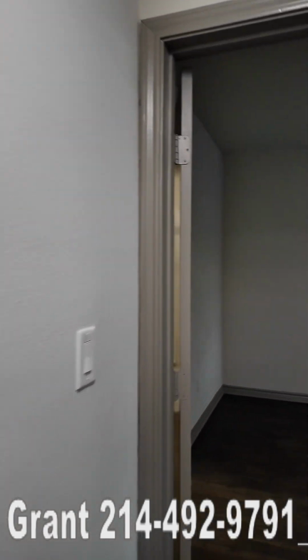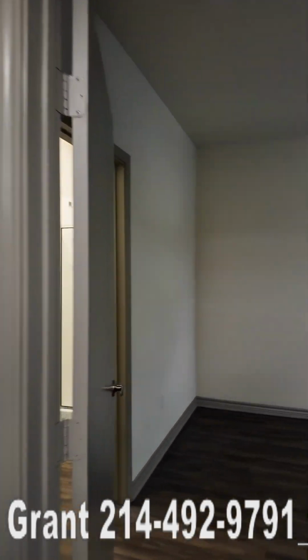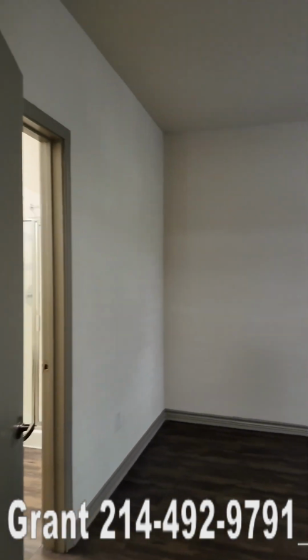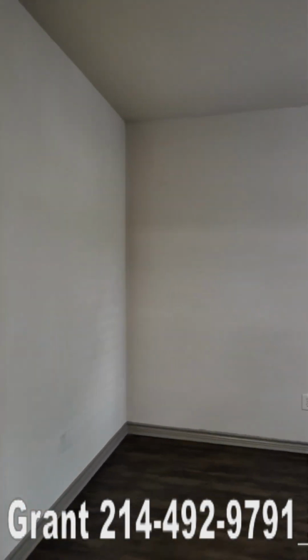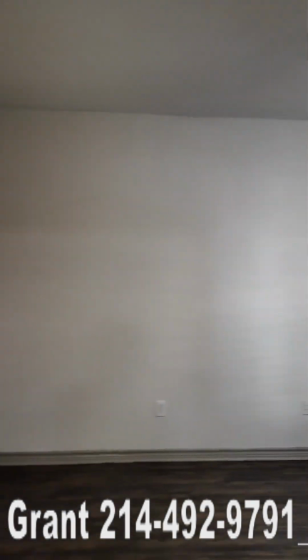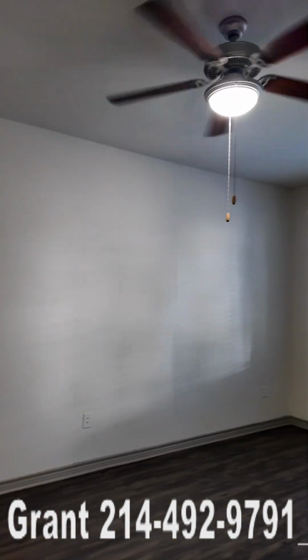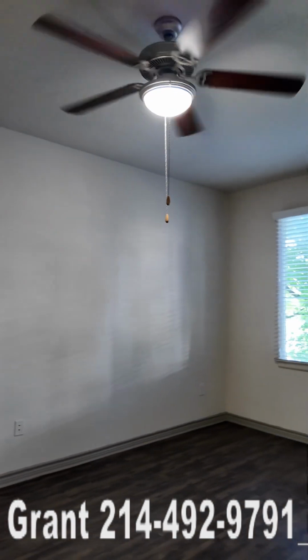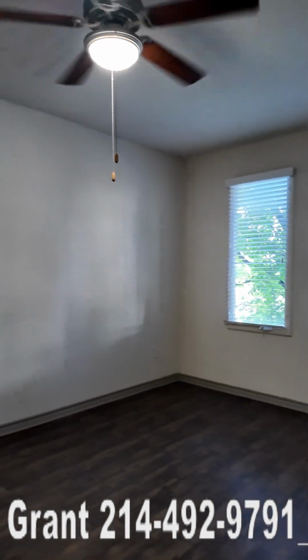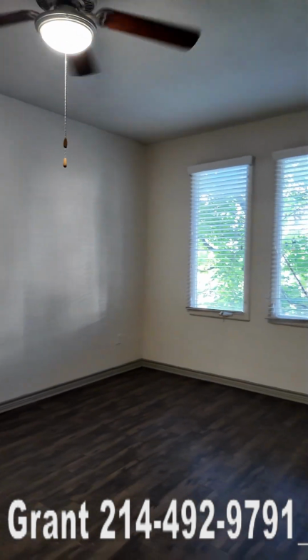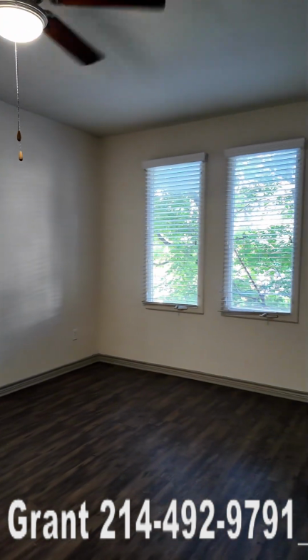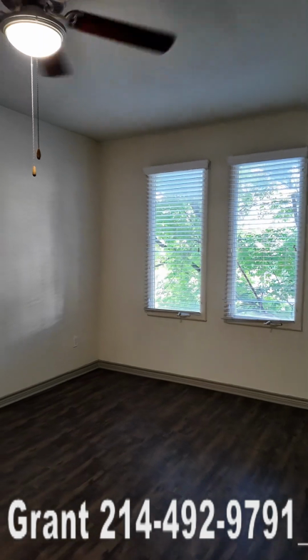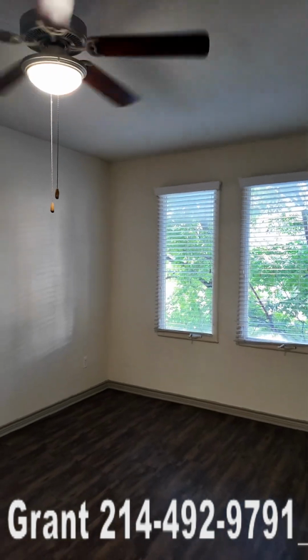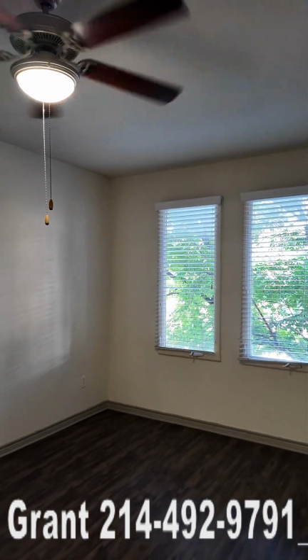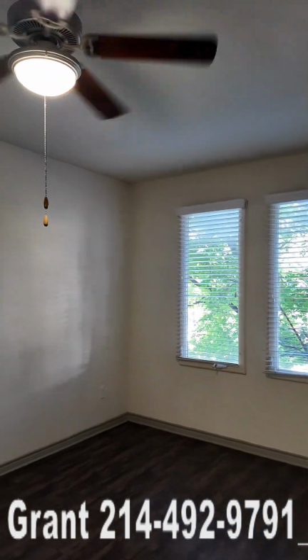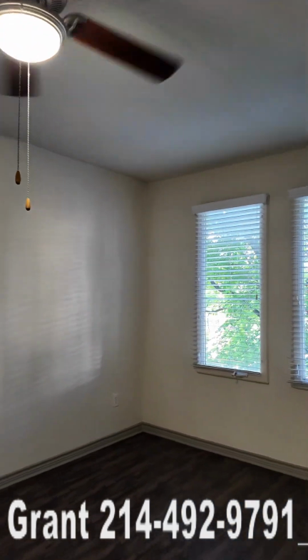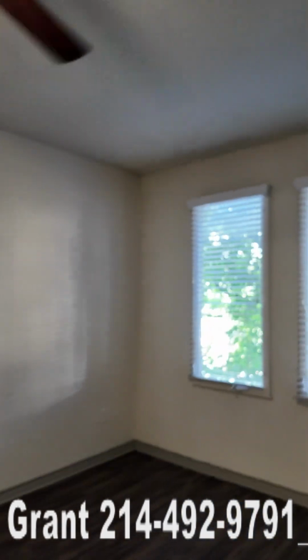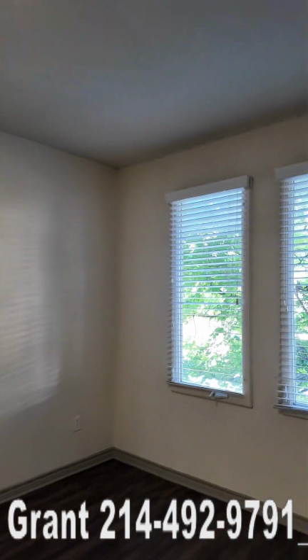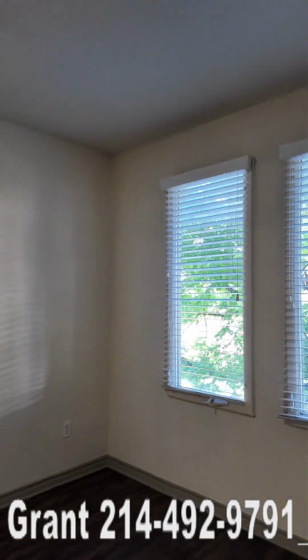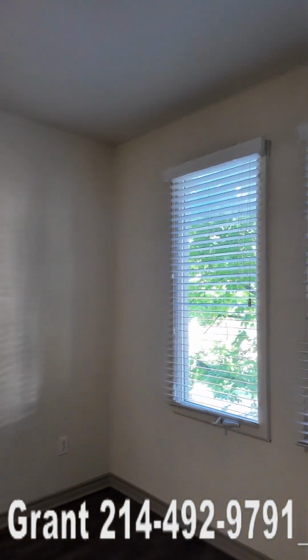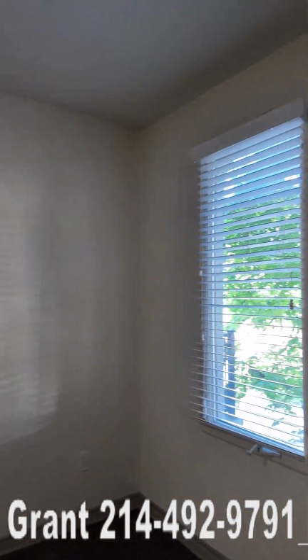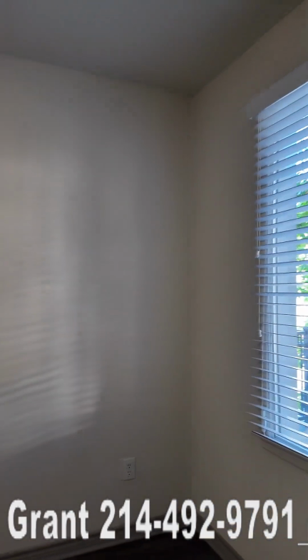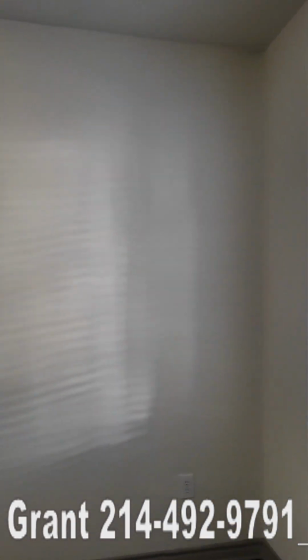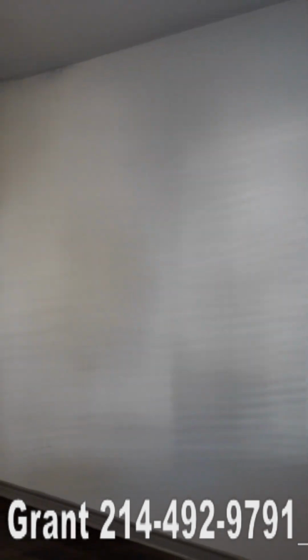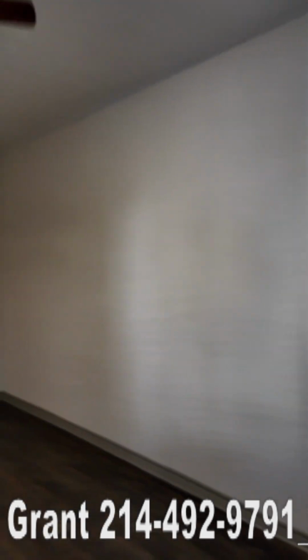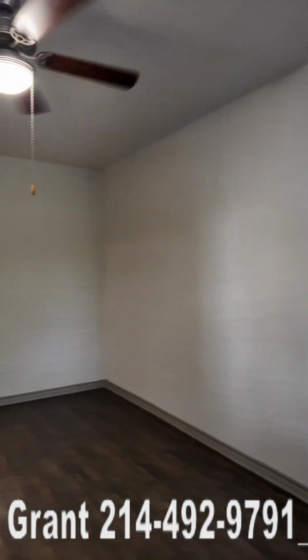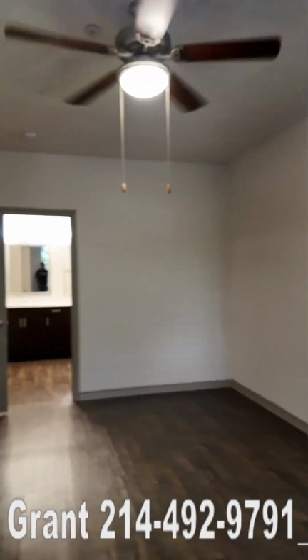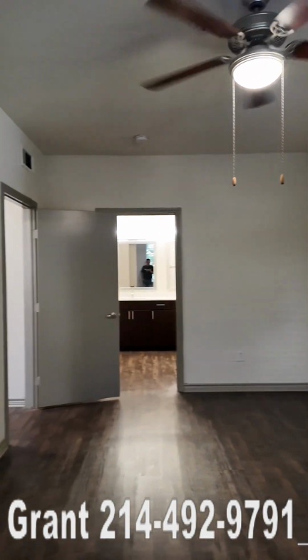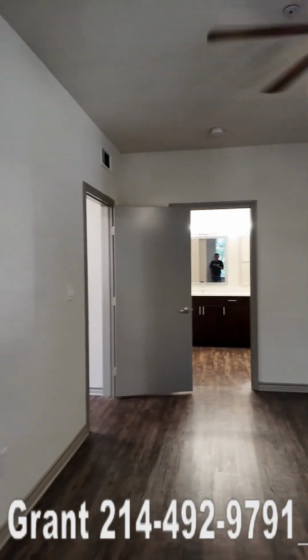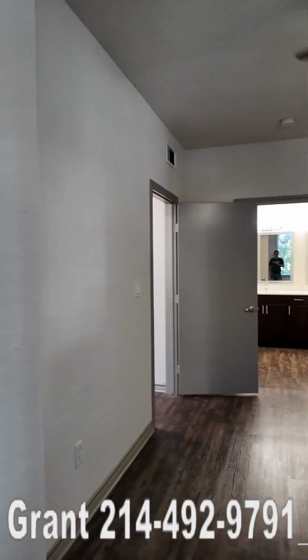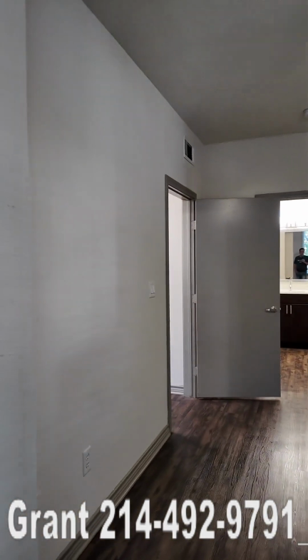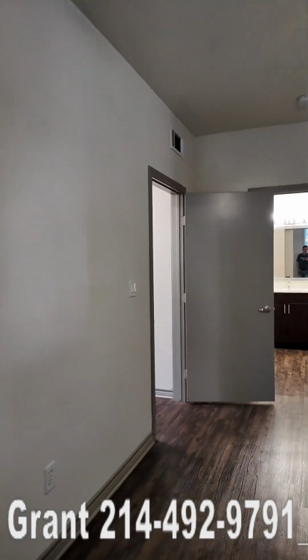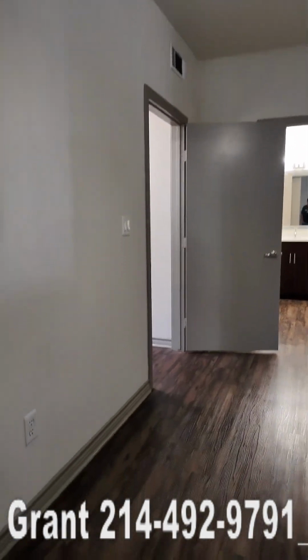So let's start with the master bedroom. This is the master bedroom. It is a big size too. One thing with the Lenox West Village, there's really no small apartments — they have big apartments everywhere, just big spaces.